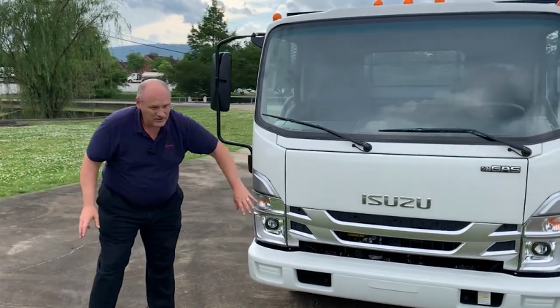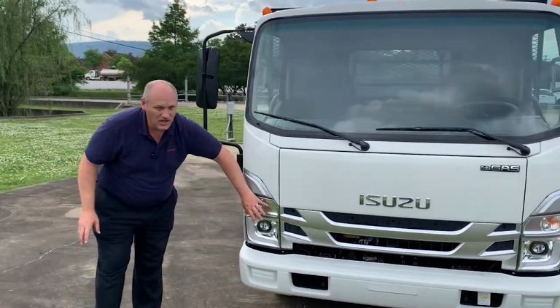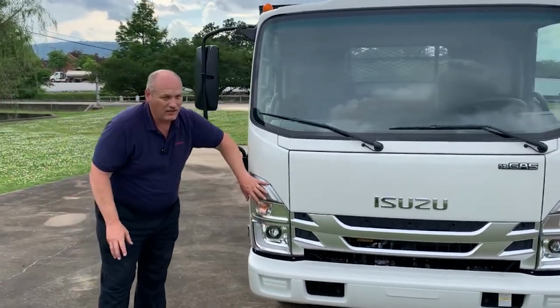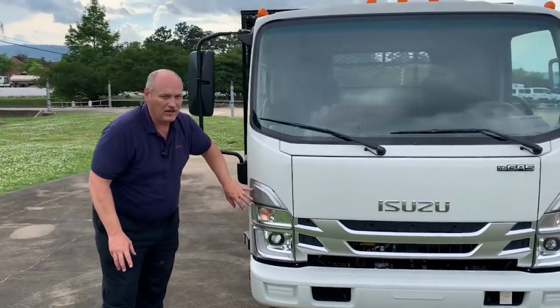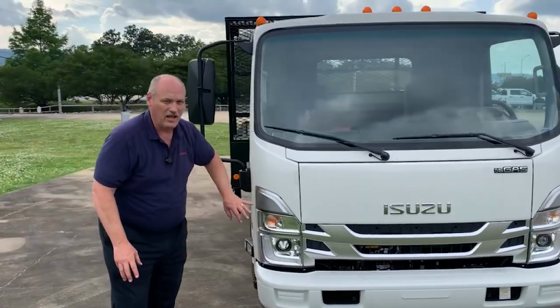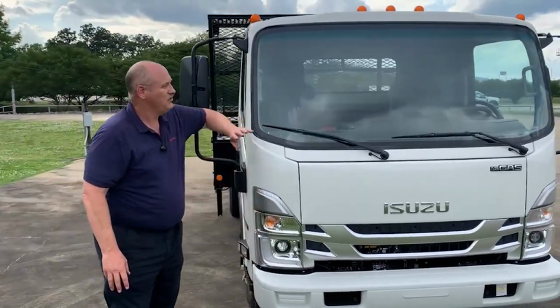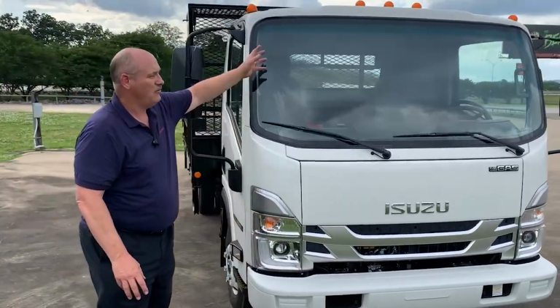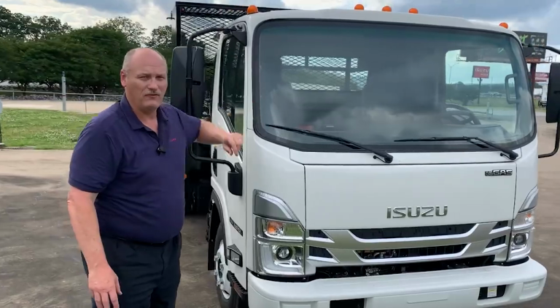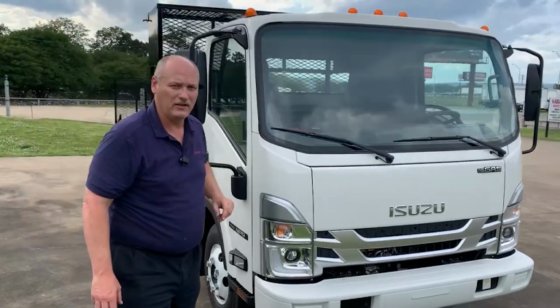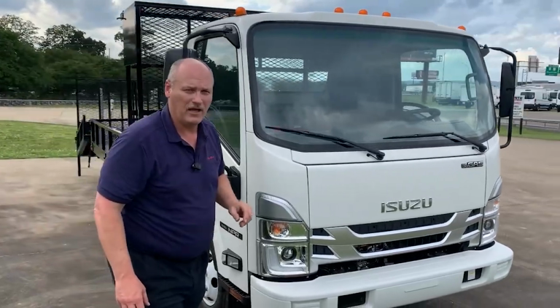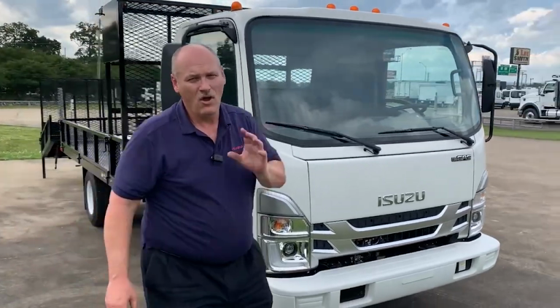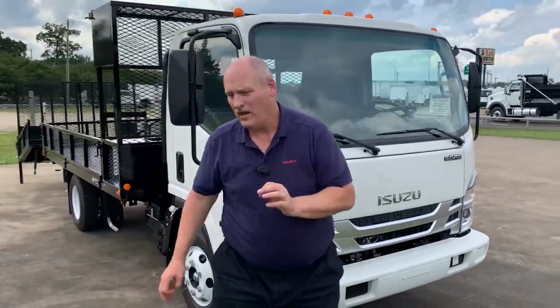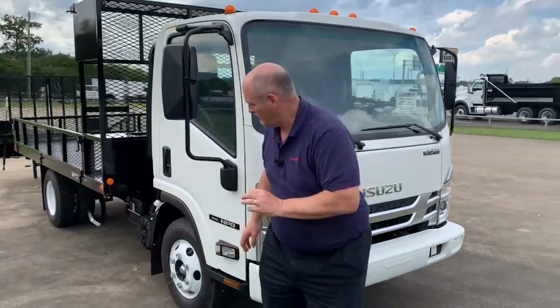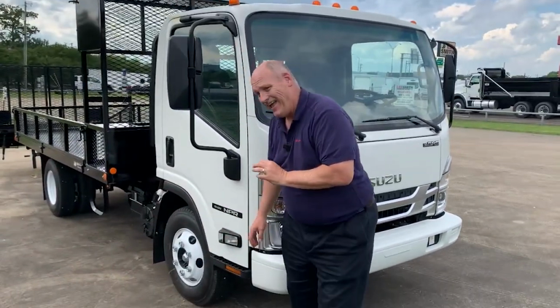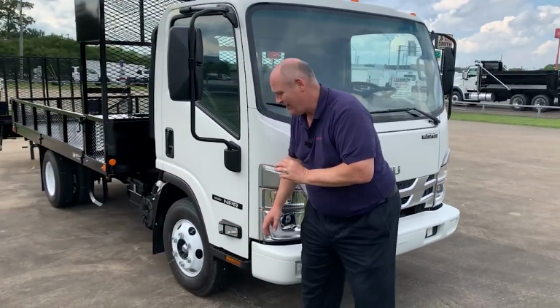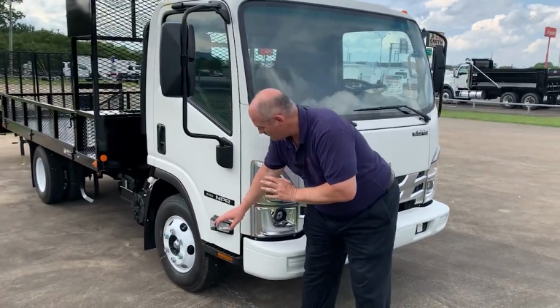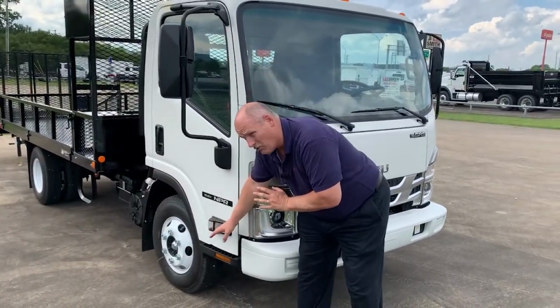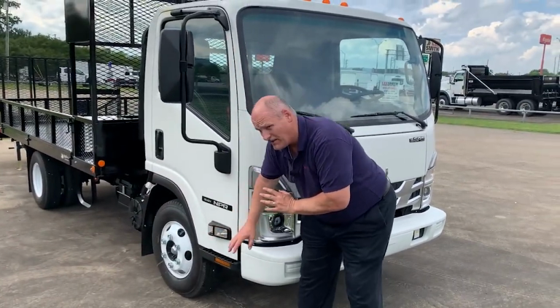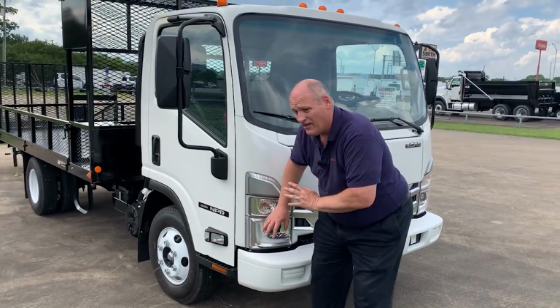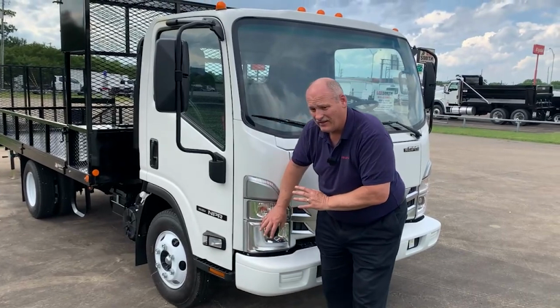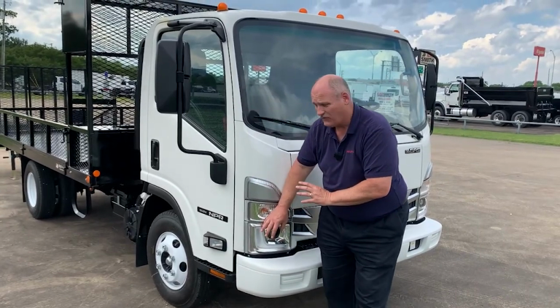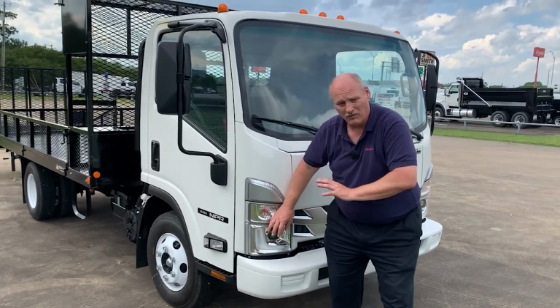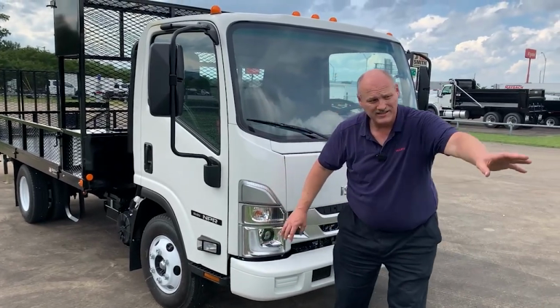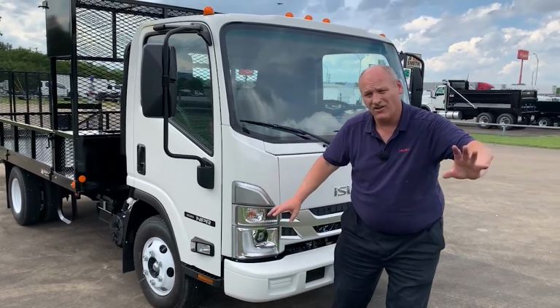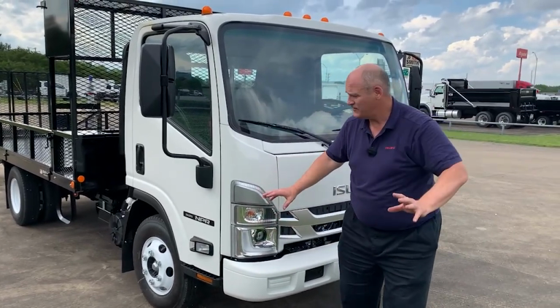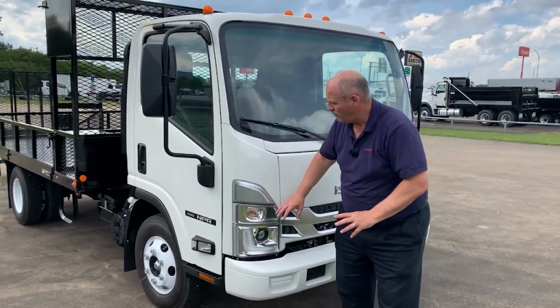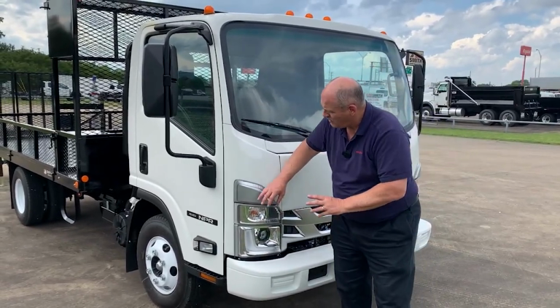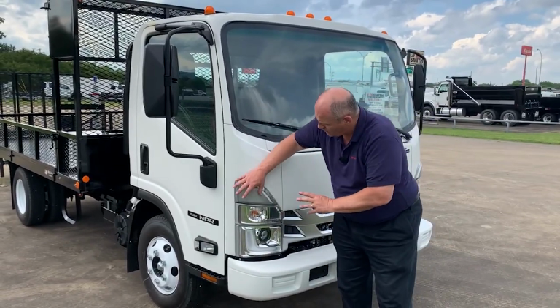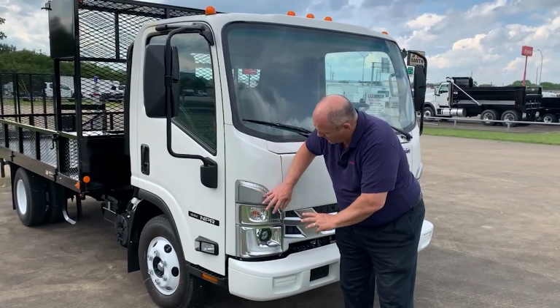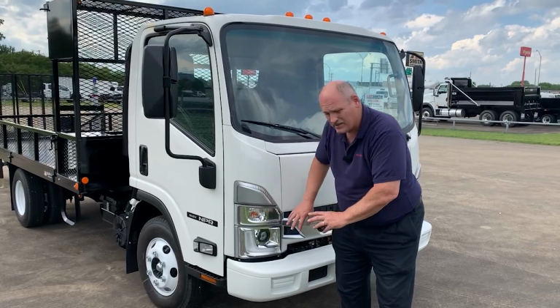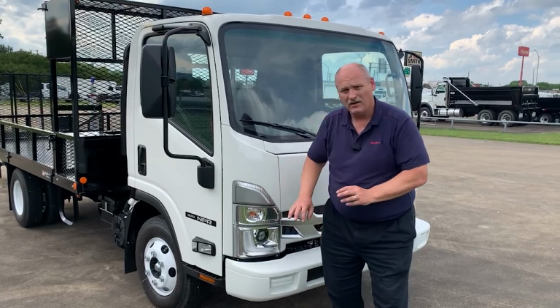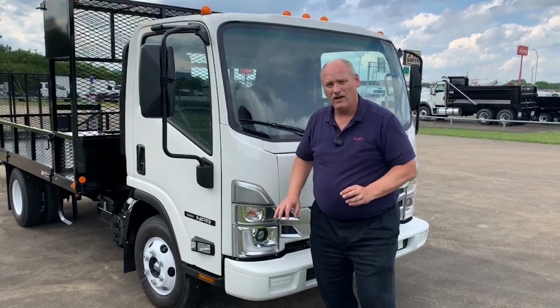Isuzu has LED lamps. You can go with a full LED package, or choose the LED that comes with cornering lights, headlights for bright long-distance, long-lasting bulbs, as well as our accent slant on the front.